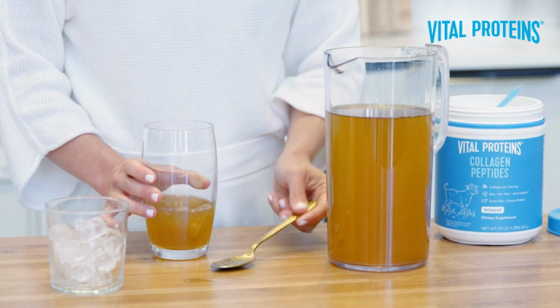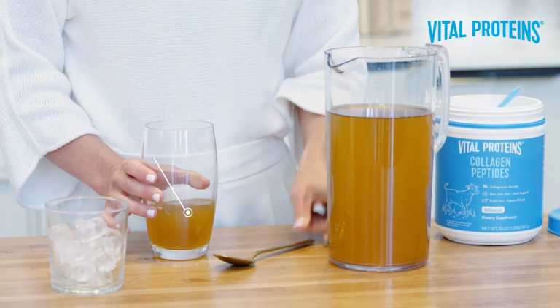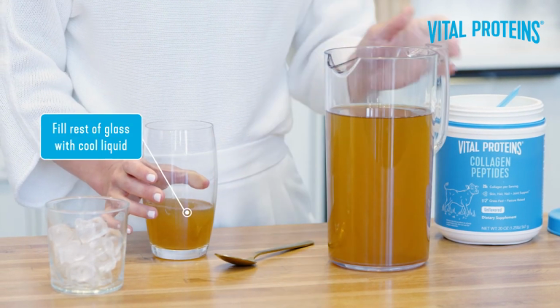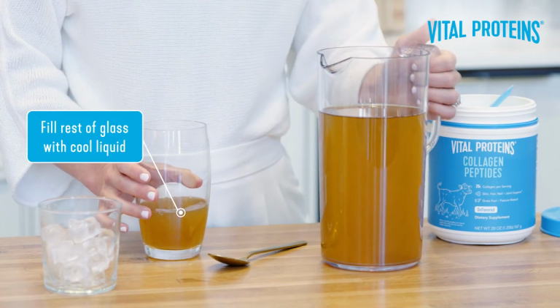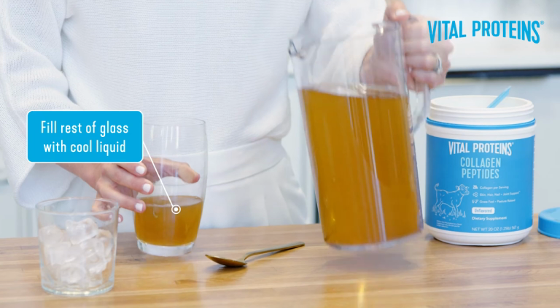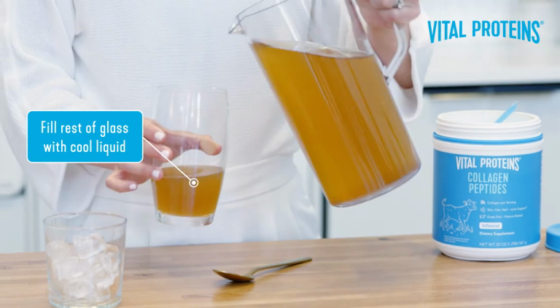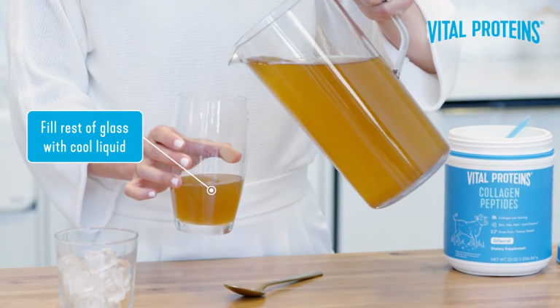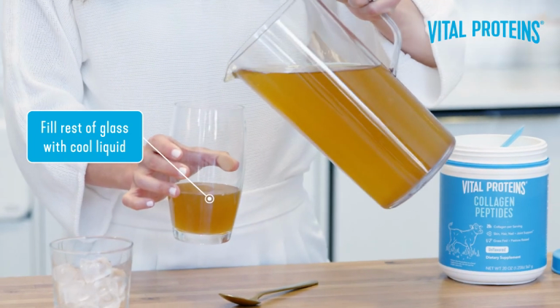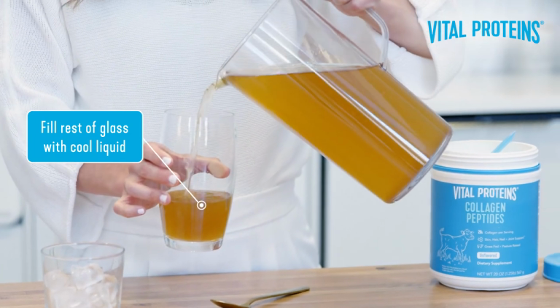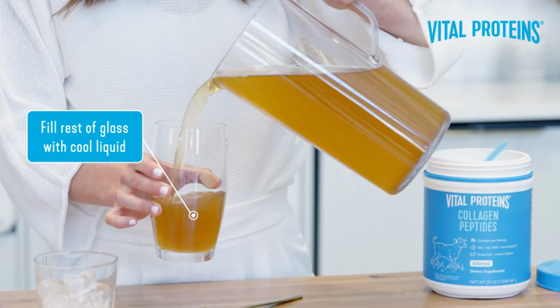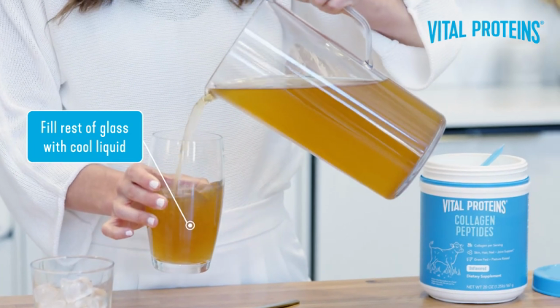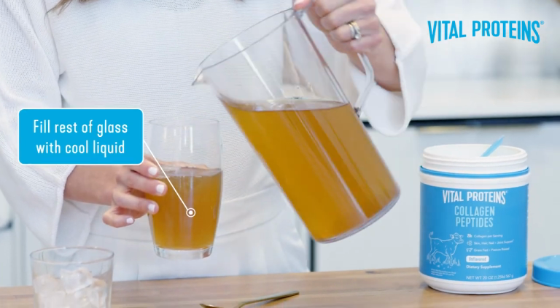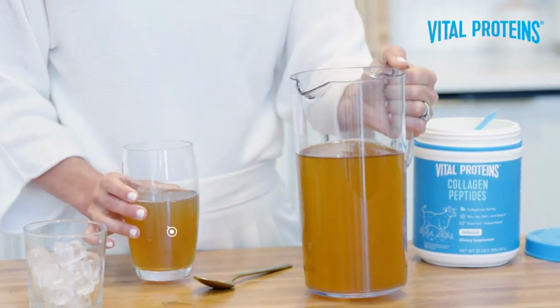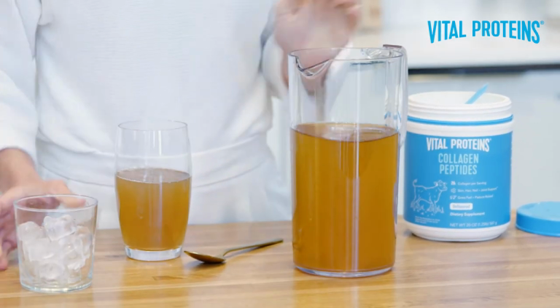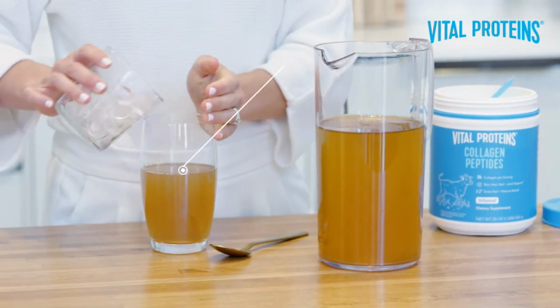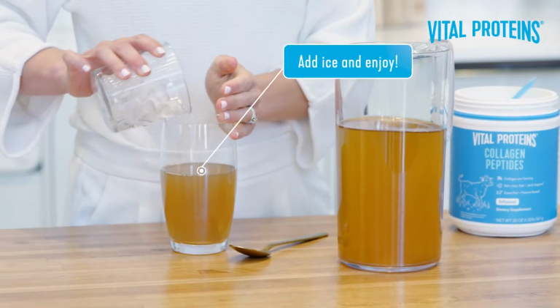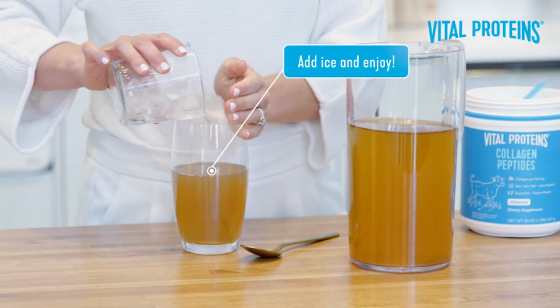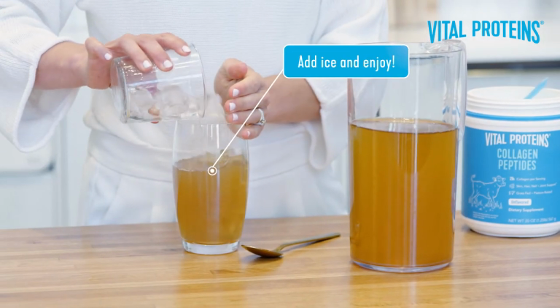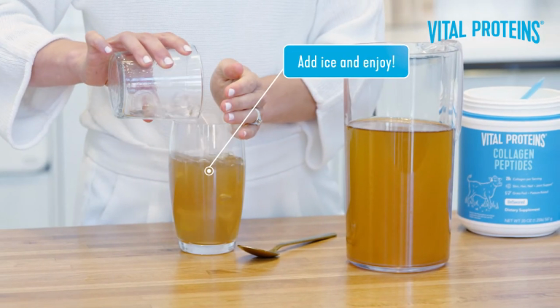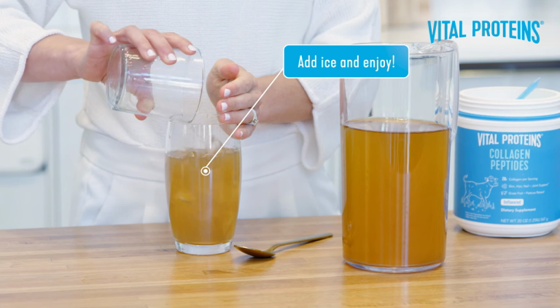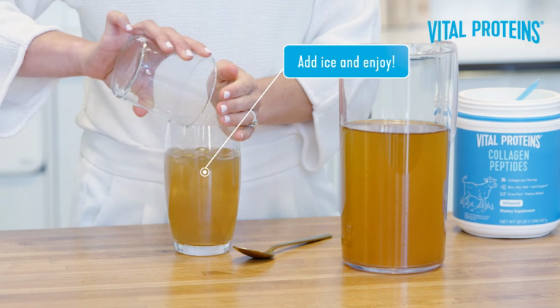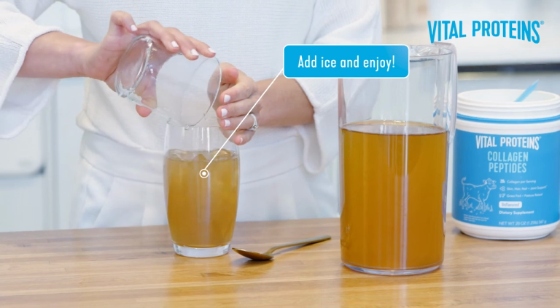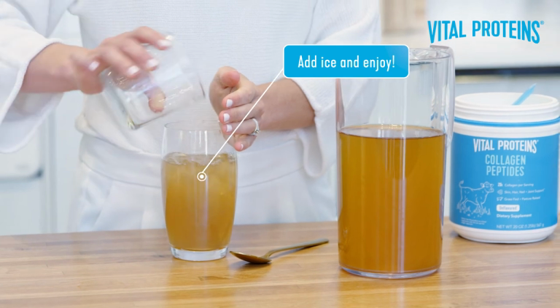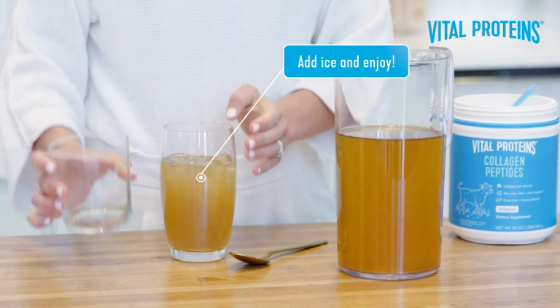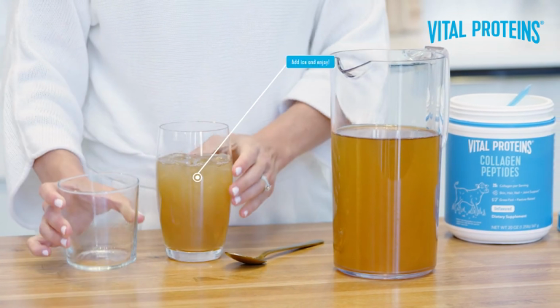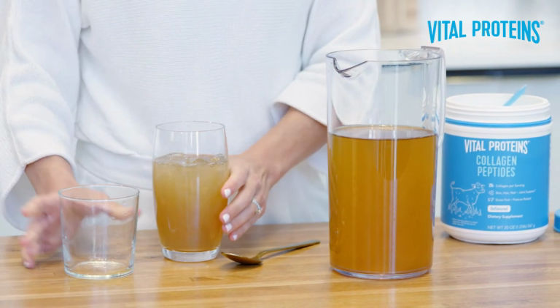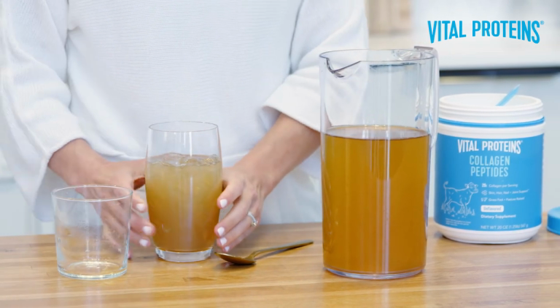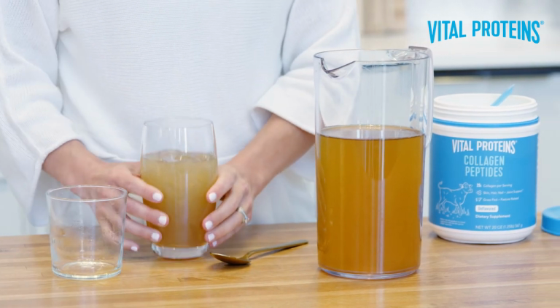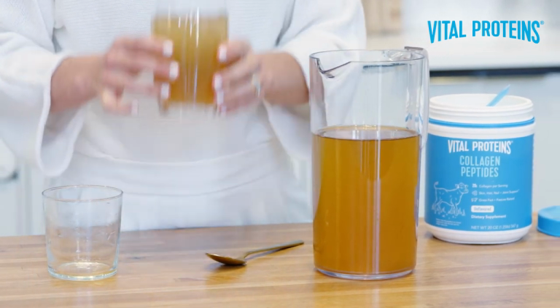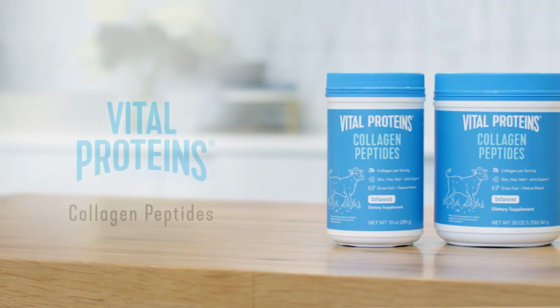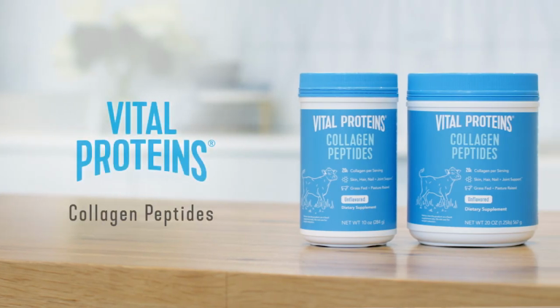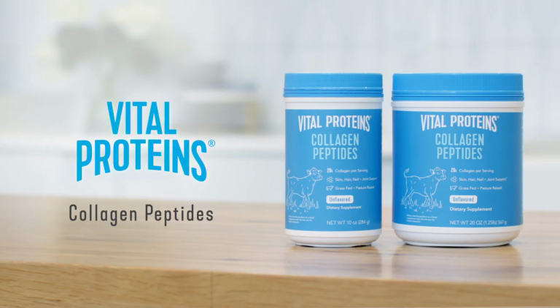Then go ahead and top off your glass with cool liquid, and then — and only then — add your ice. And if you follow these four simple steps, you'll never have to worry about clumpy collagen again.